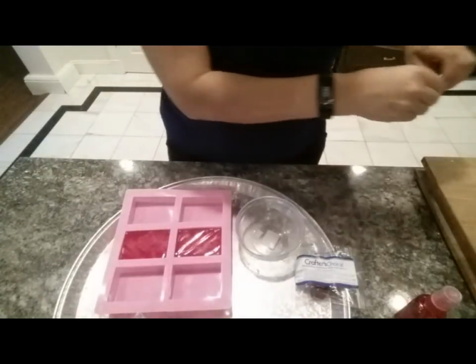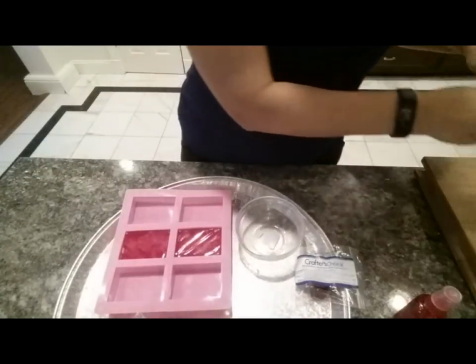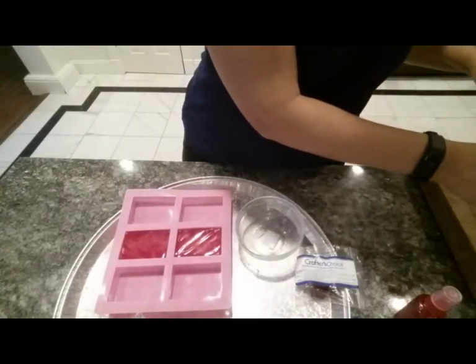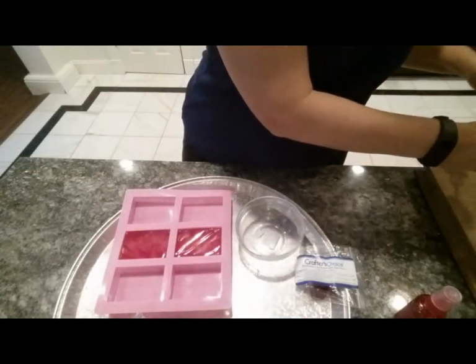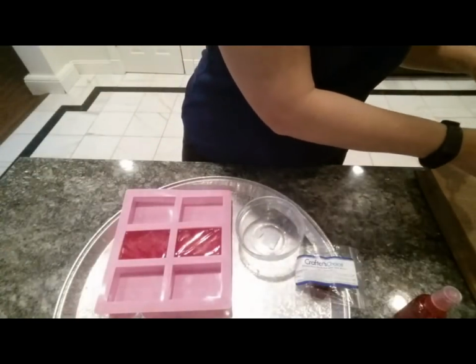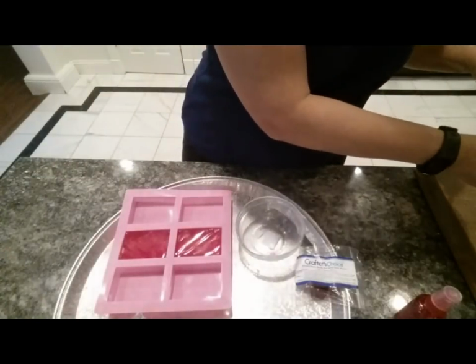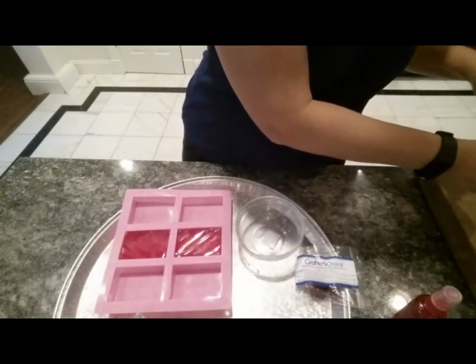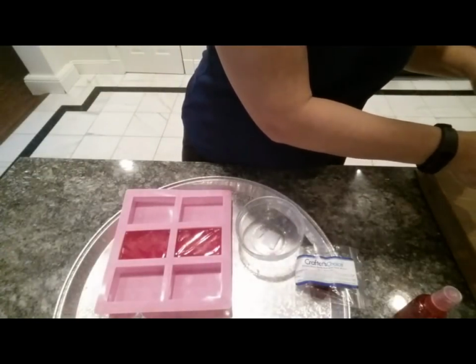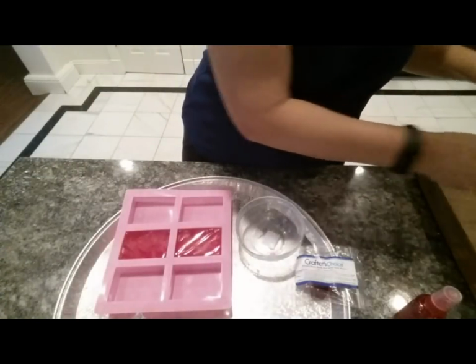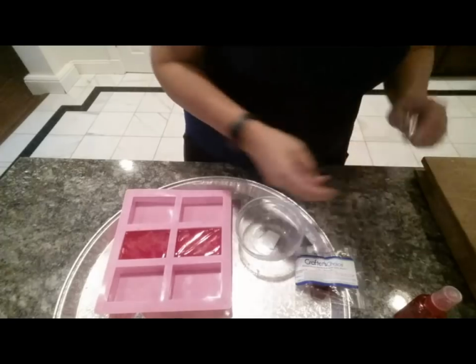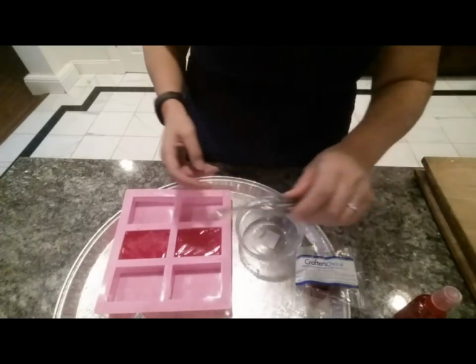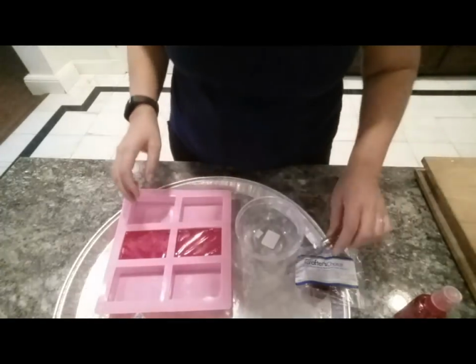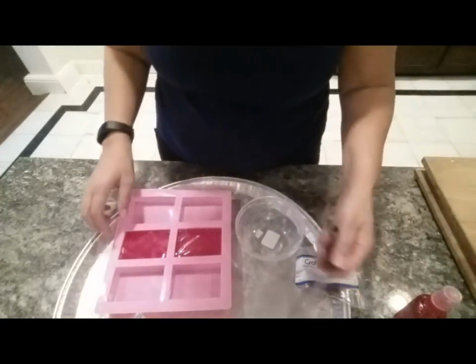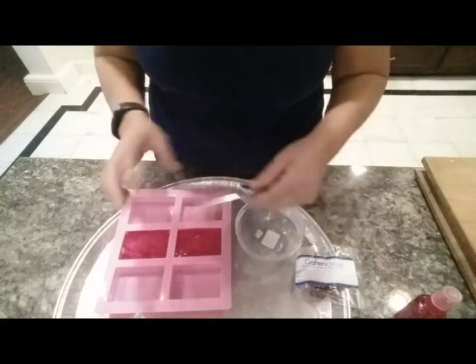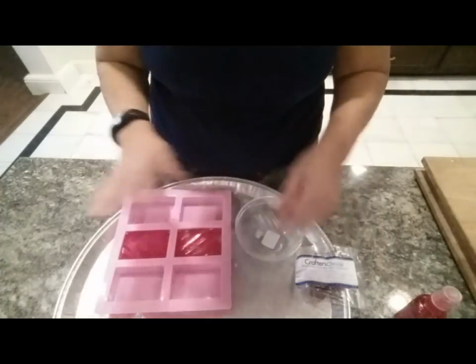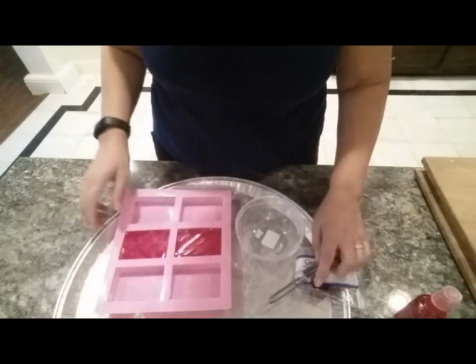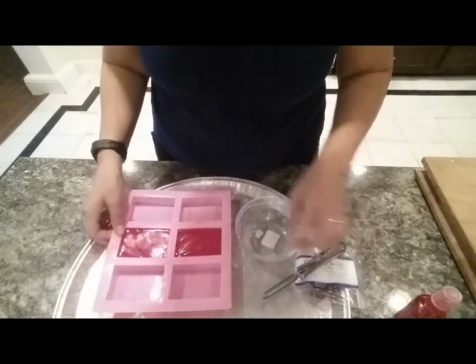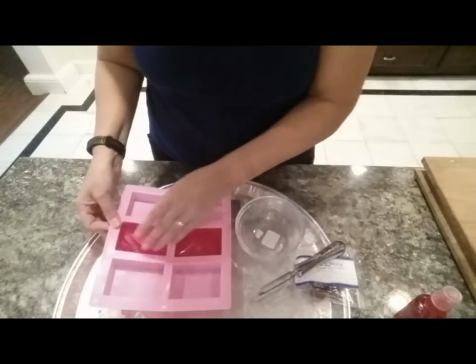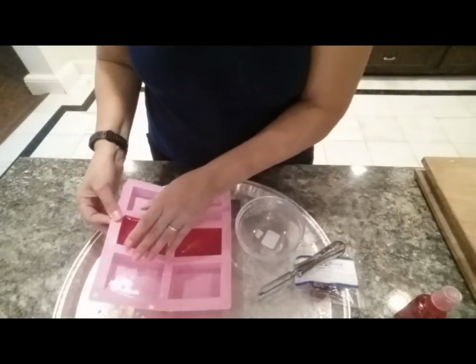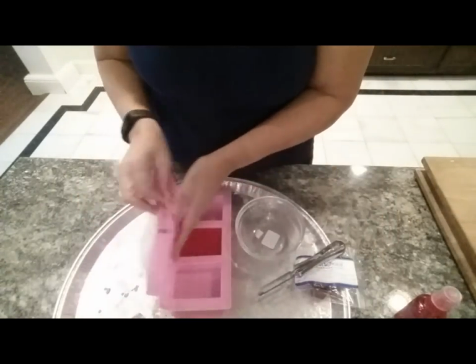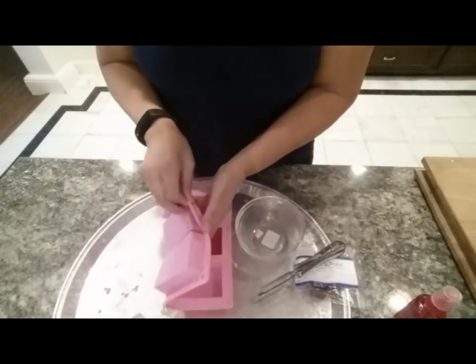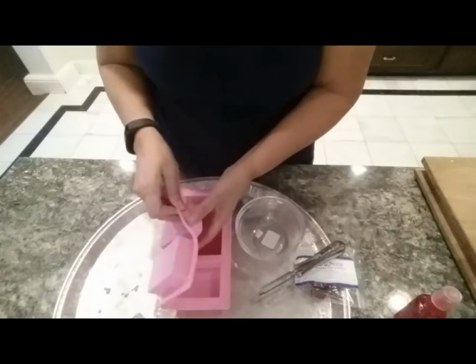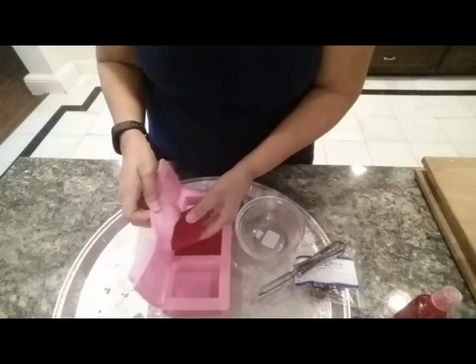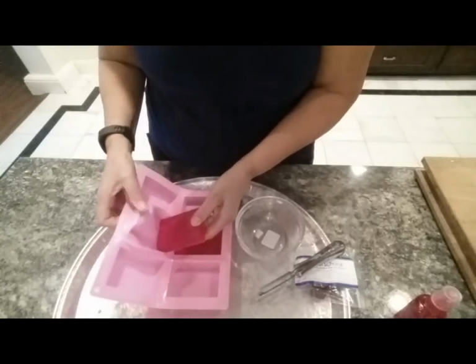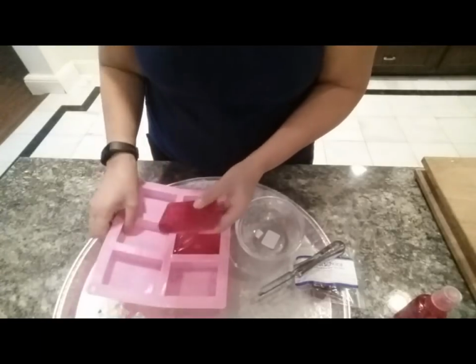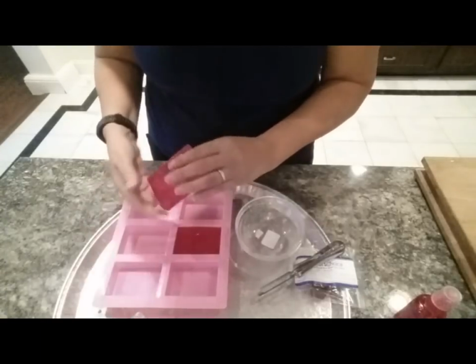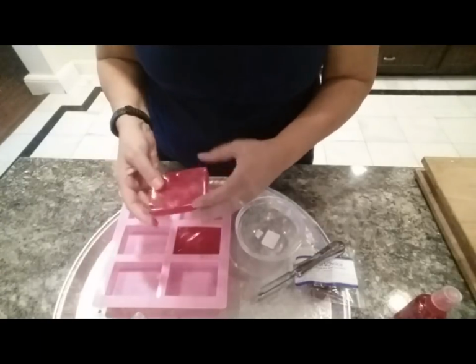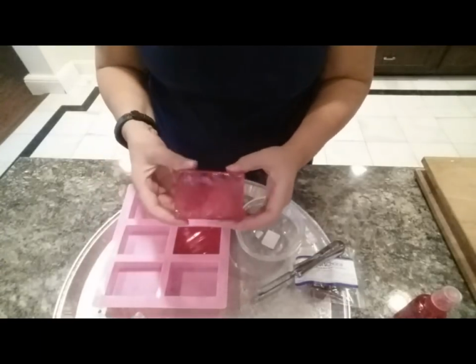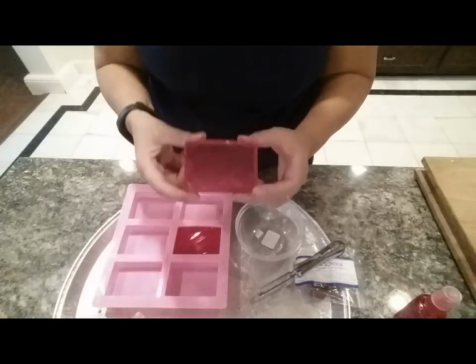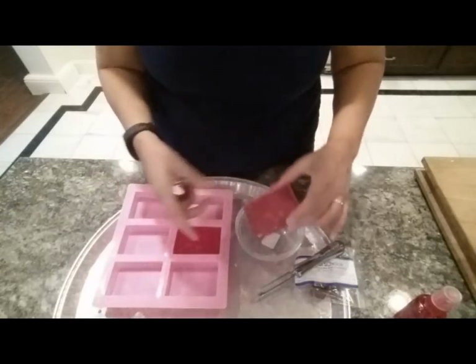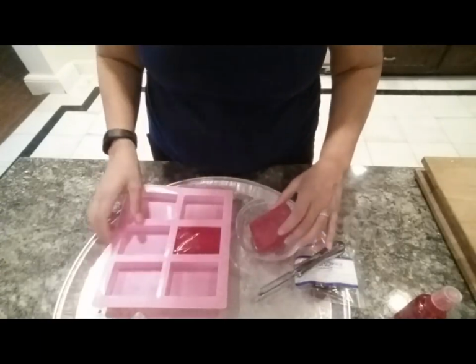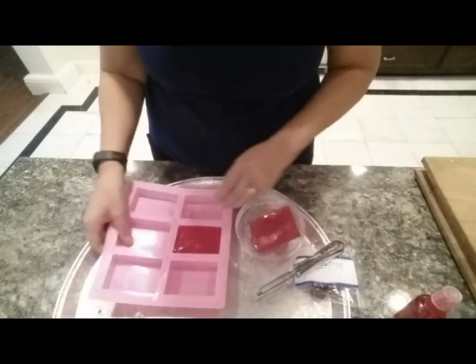Okay, we're back and we're ready to unmold these. They're nice and cool now, so I have my little vegetable peeler and I'm going to go ahead and unmold these — it's a nice red color.